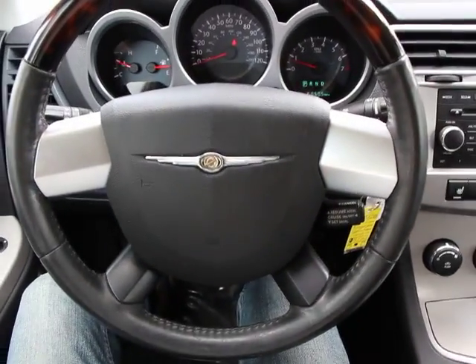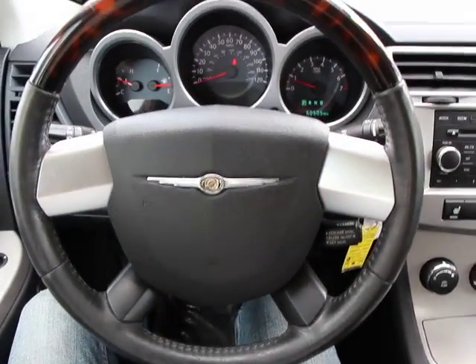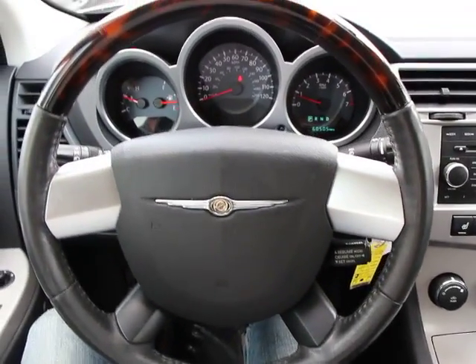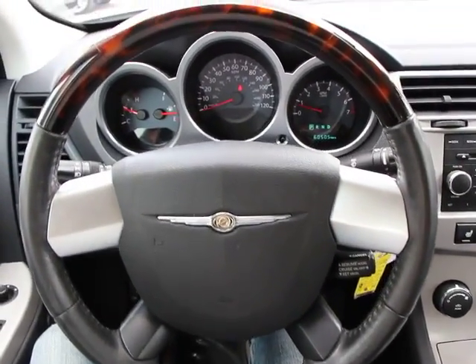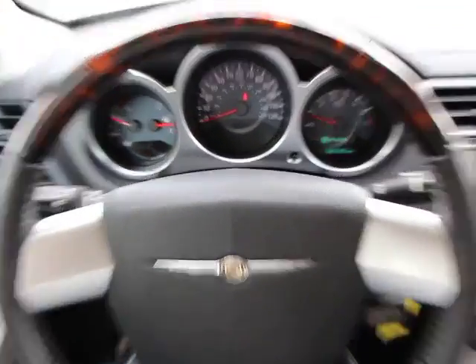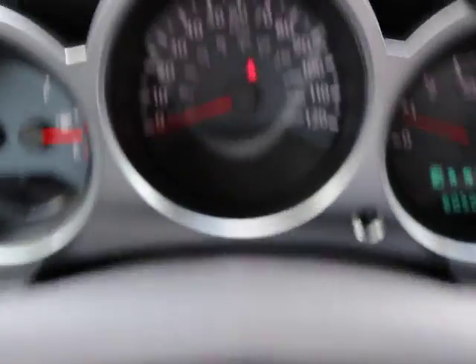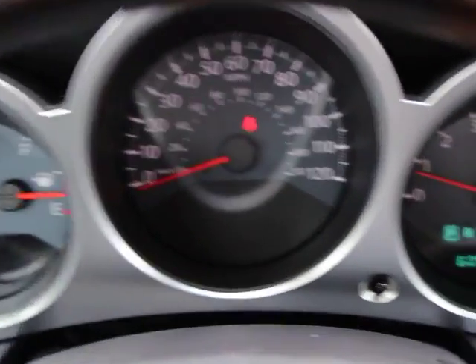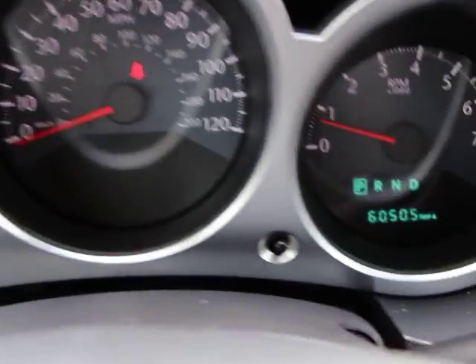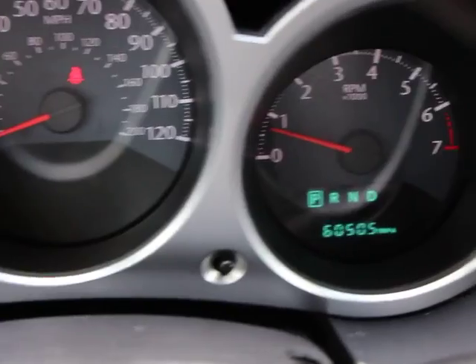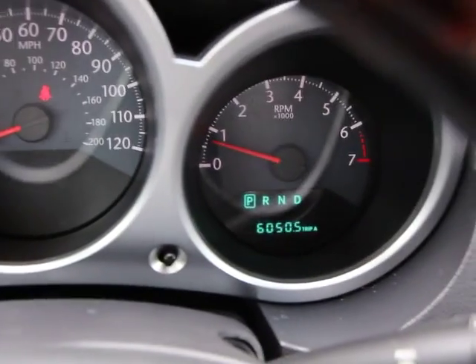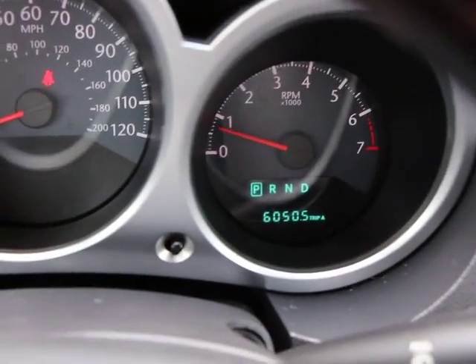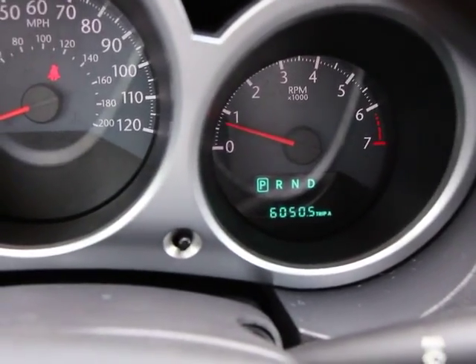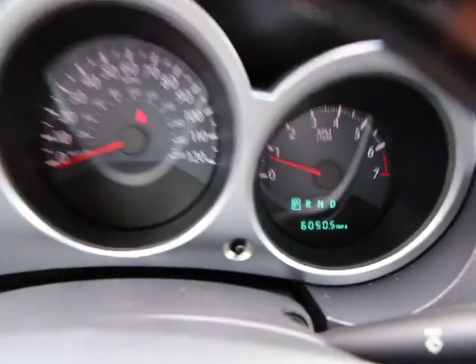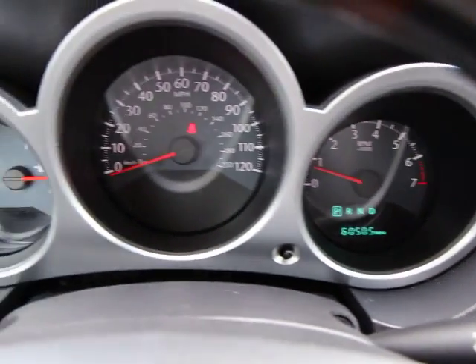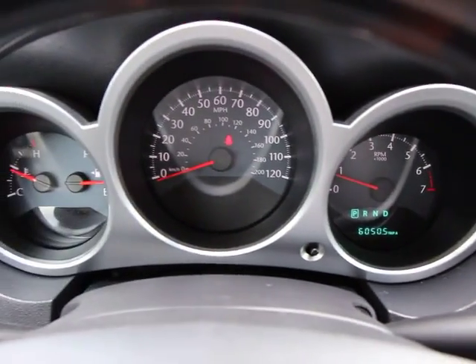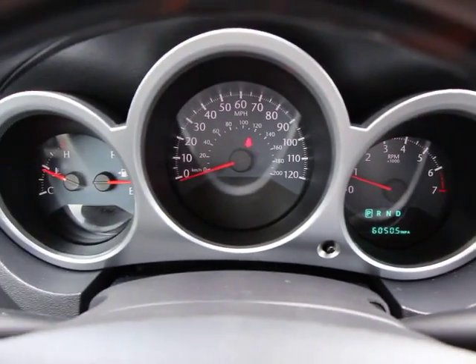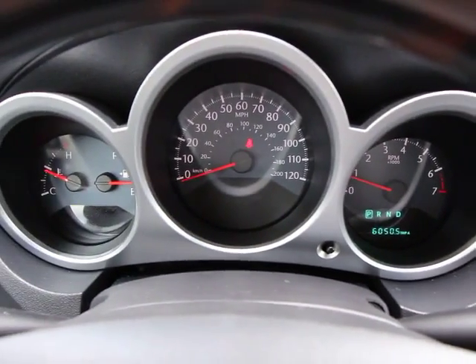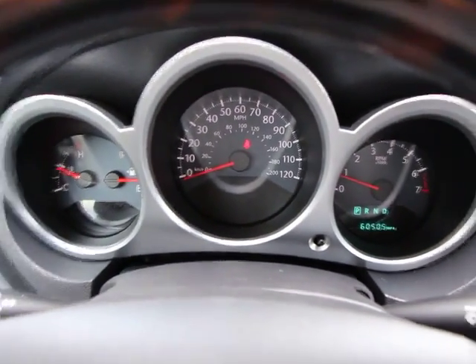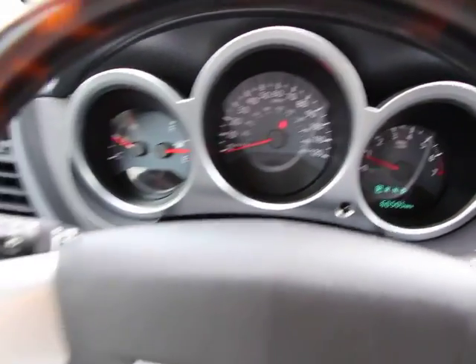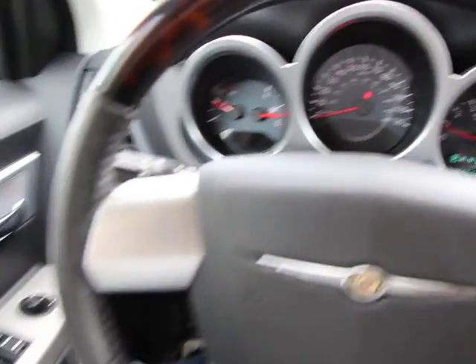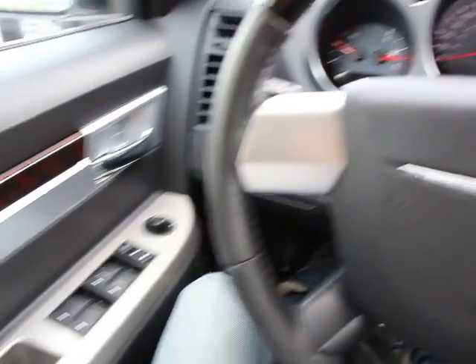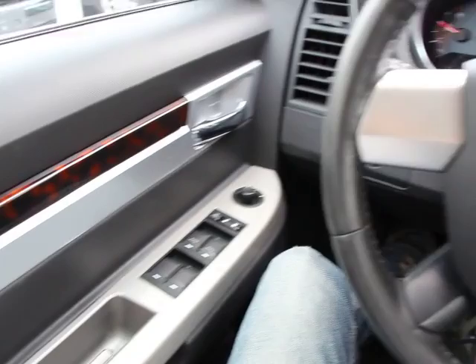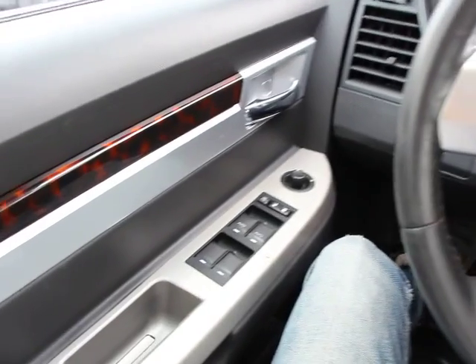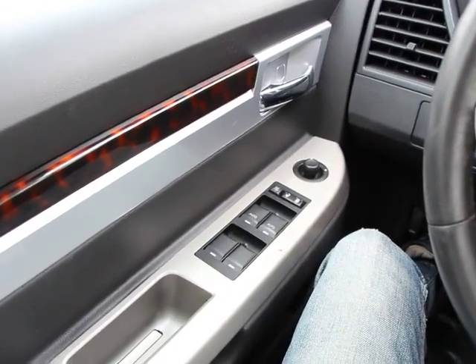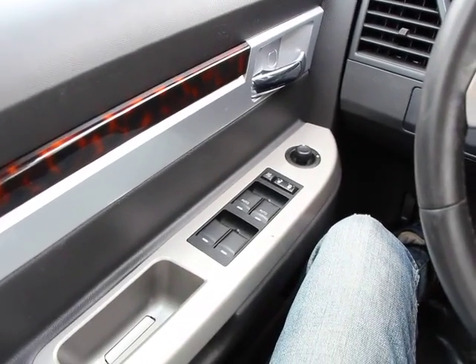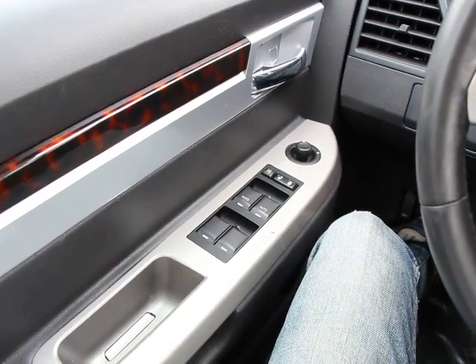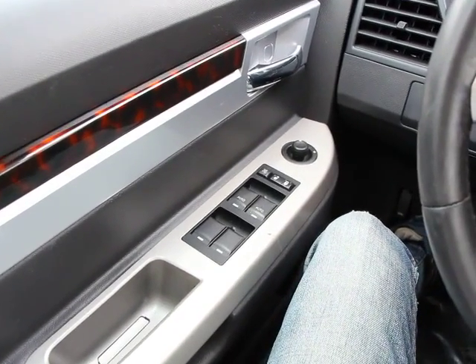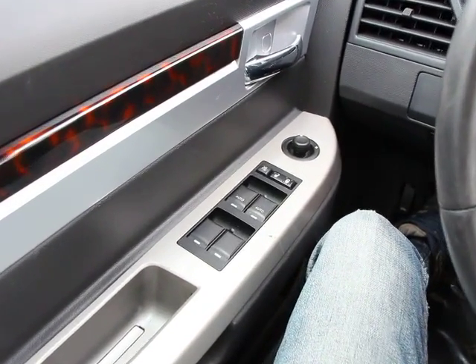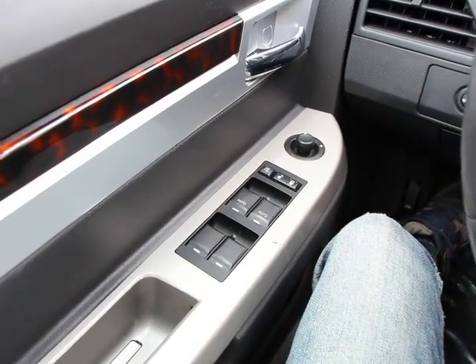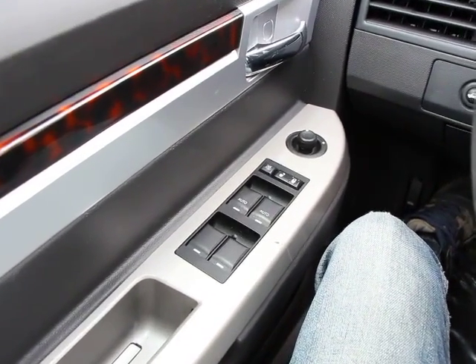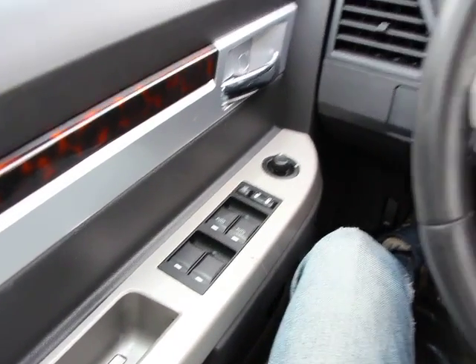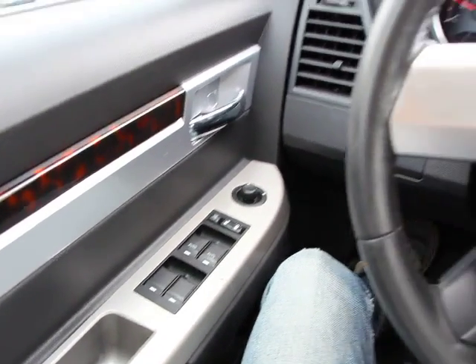Tachometer, remote keyless entry, panic alarm, tilt steering wheel, power driver seat, front bucket seat, driver passenger vanity mirror, front reading lamps, passenger vanity mirror.